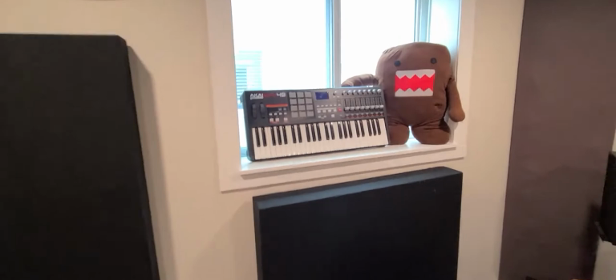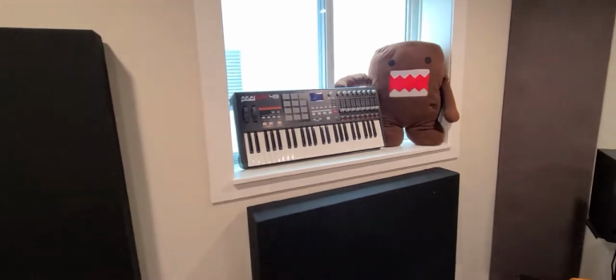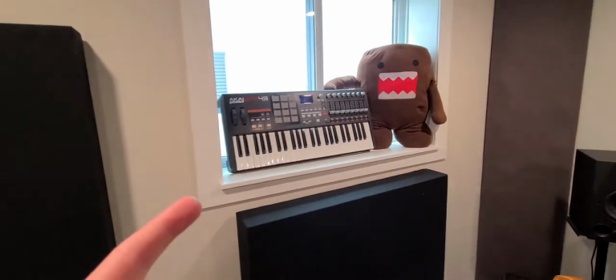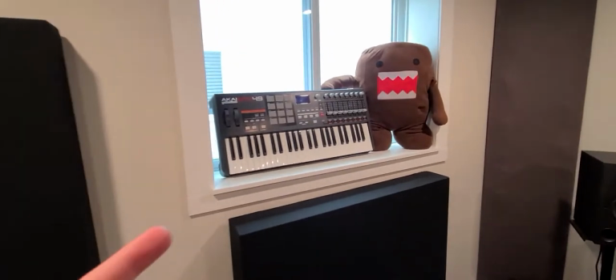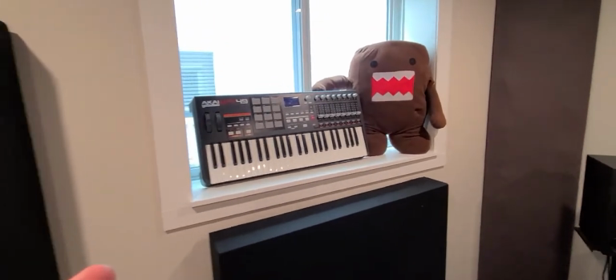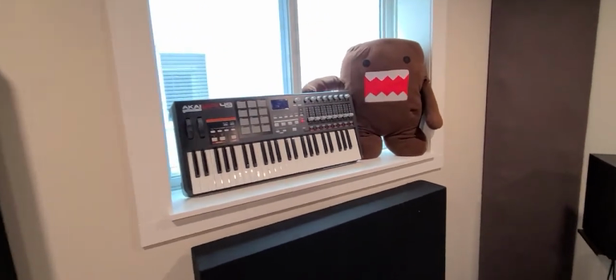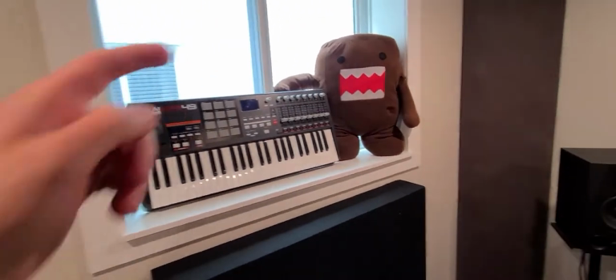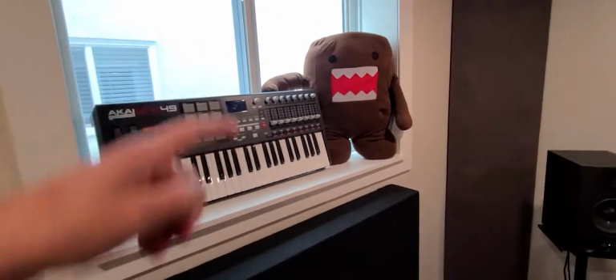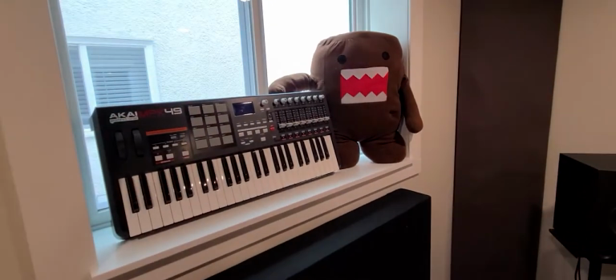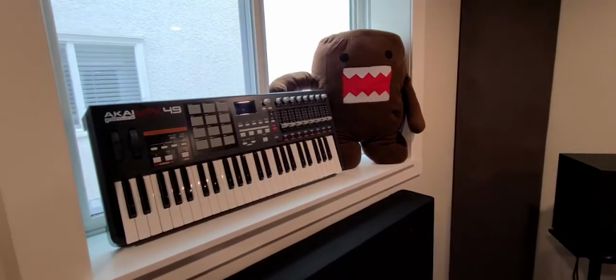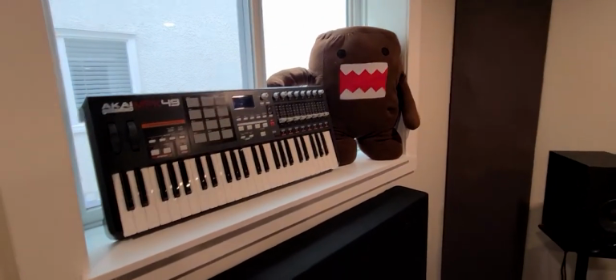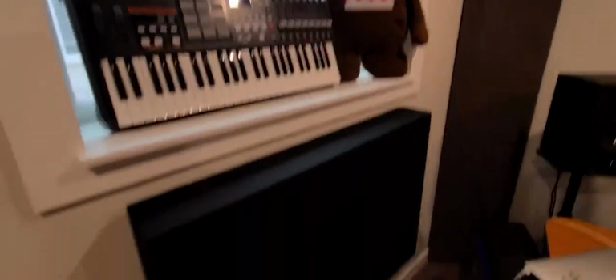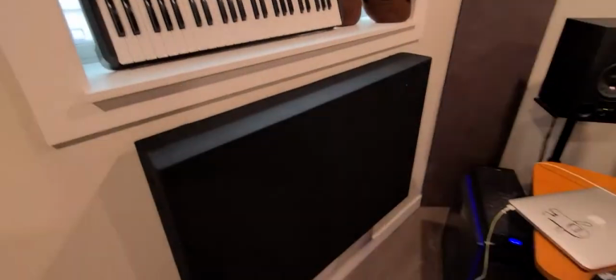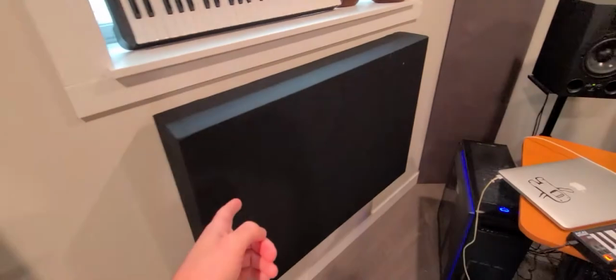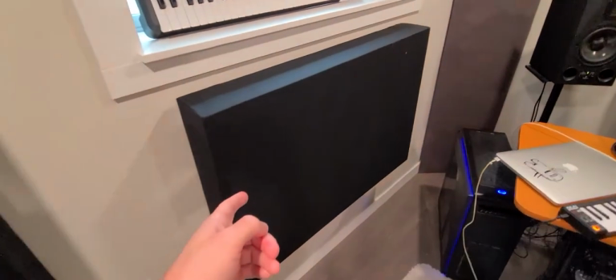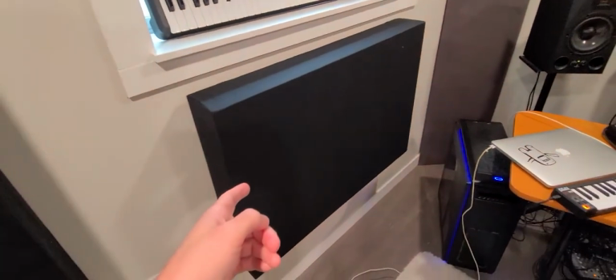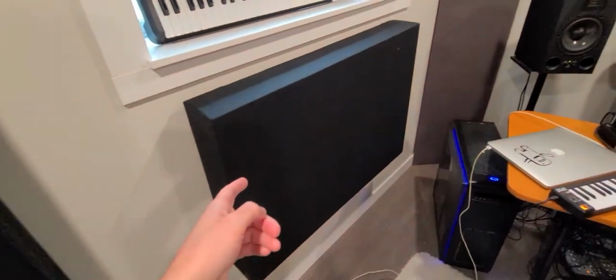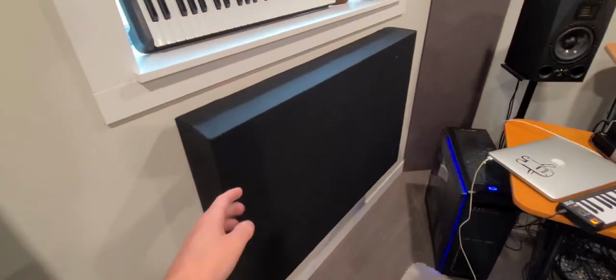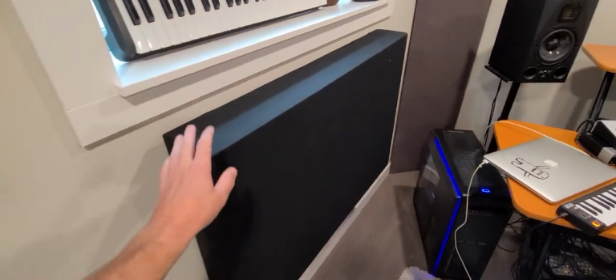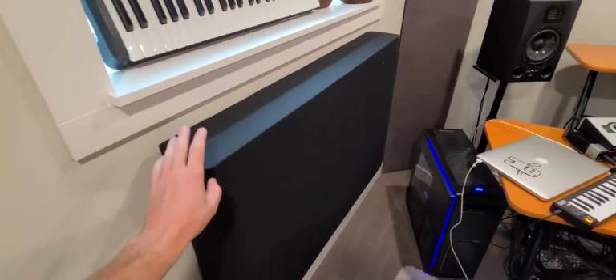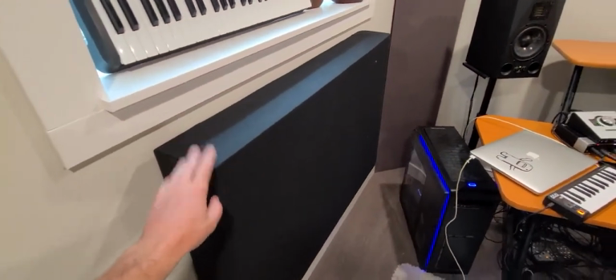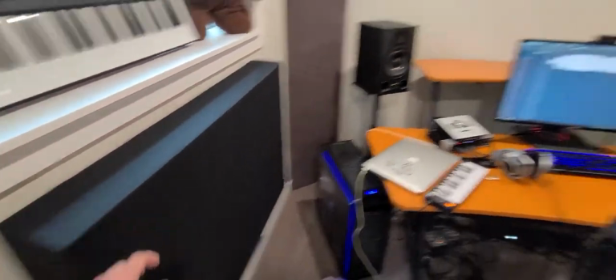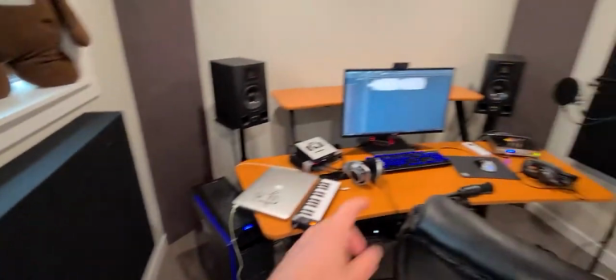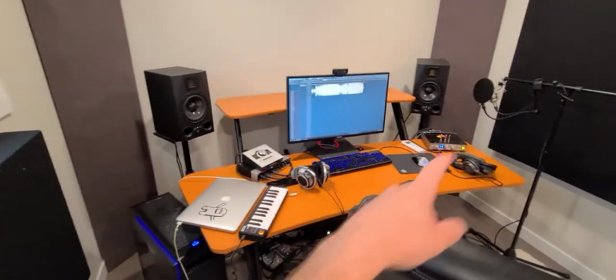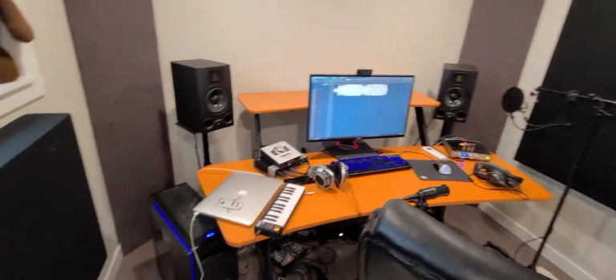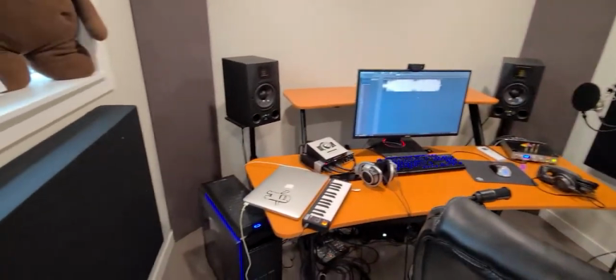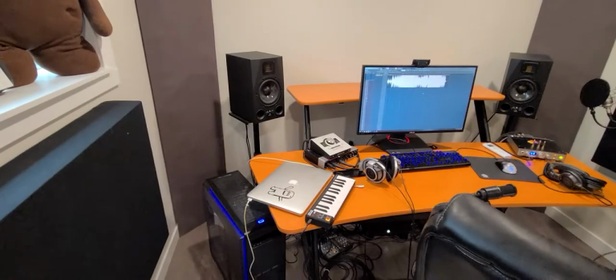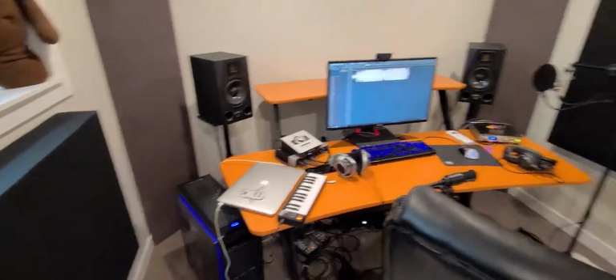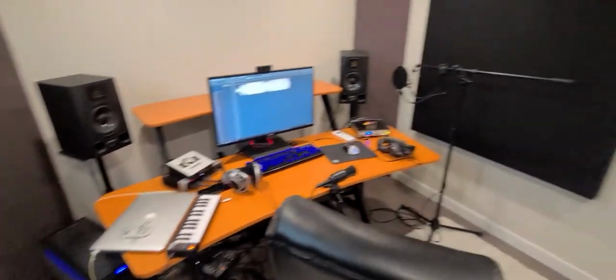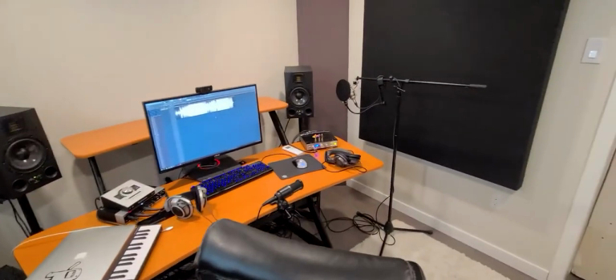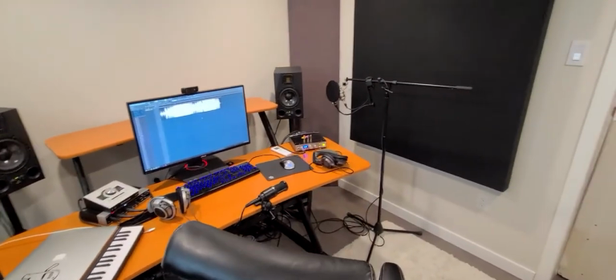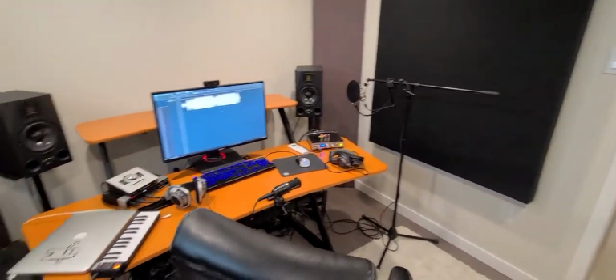Then we have my MIDI keyboard. Domo's got his hand up — he's happy. First point of reflection — we need some paneling here because sound comes out of the speakers and goes there. I'll do a video on room treatment as well.